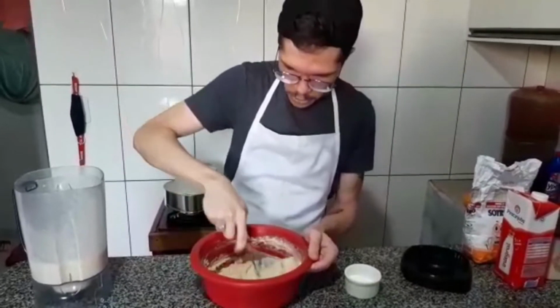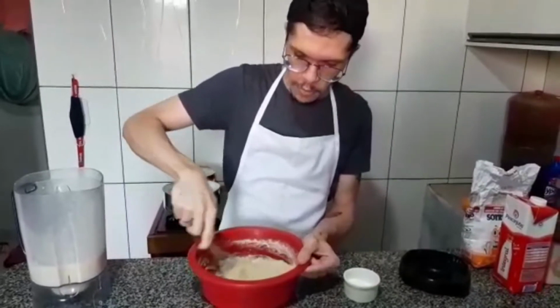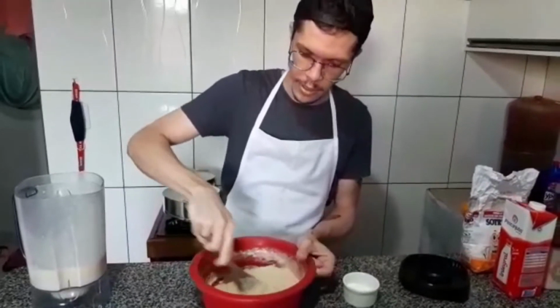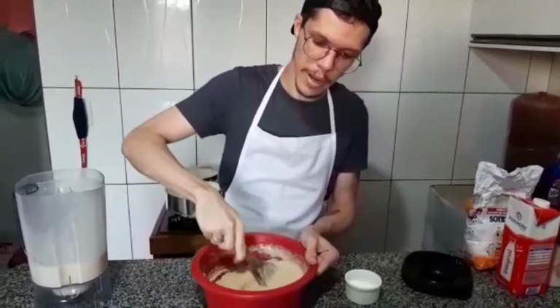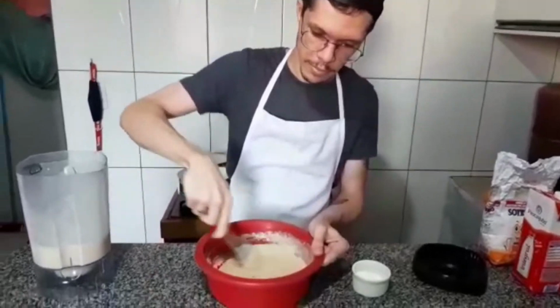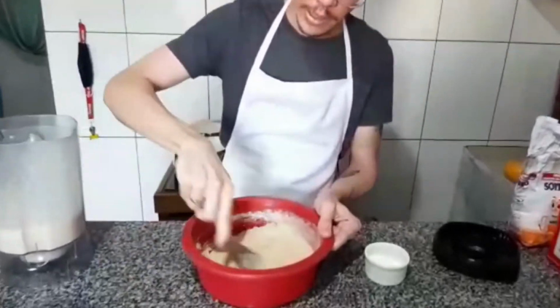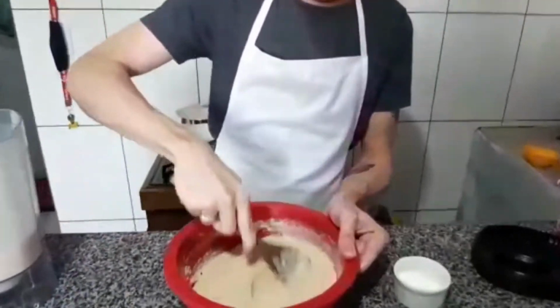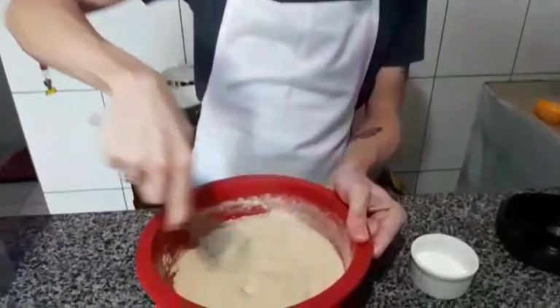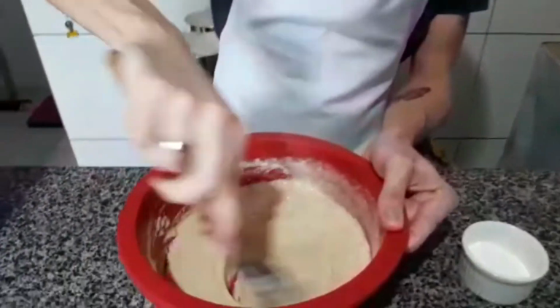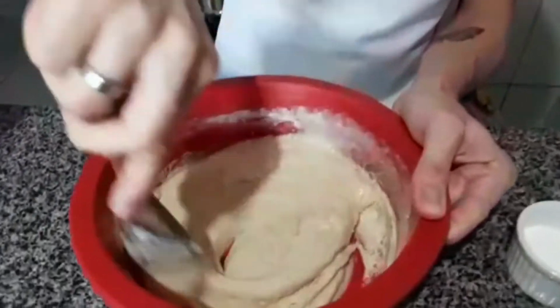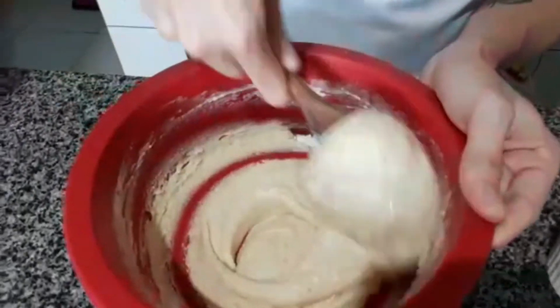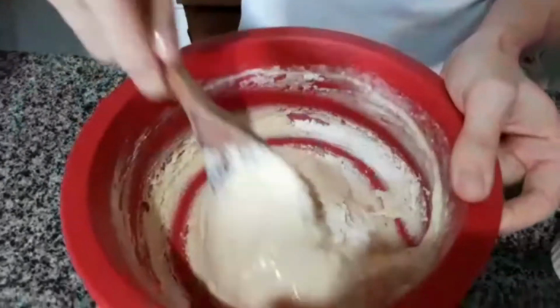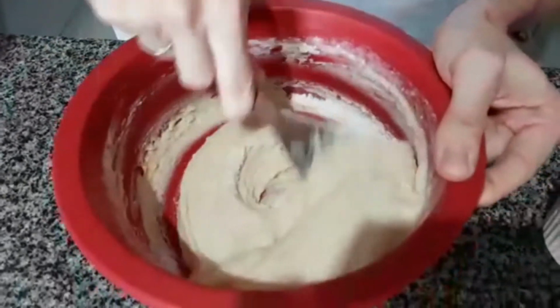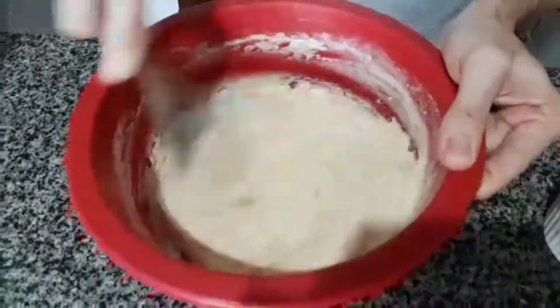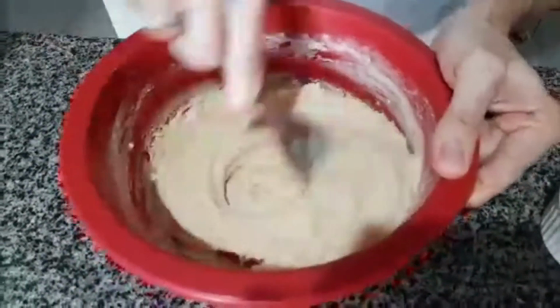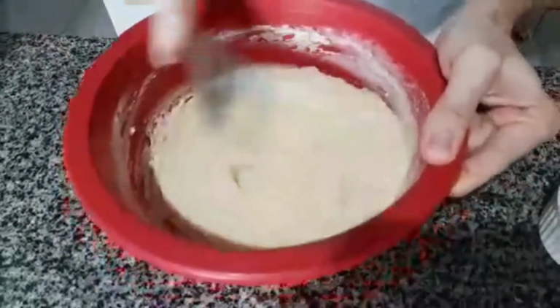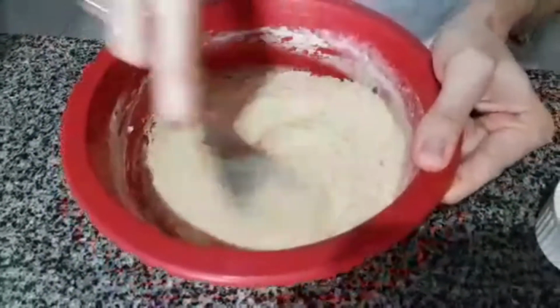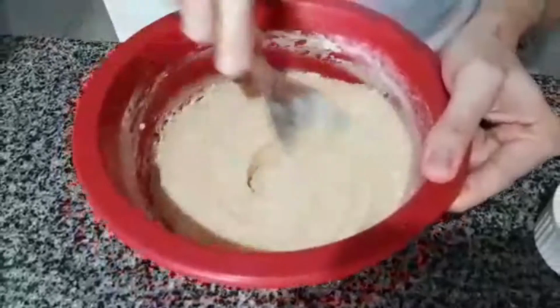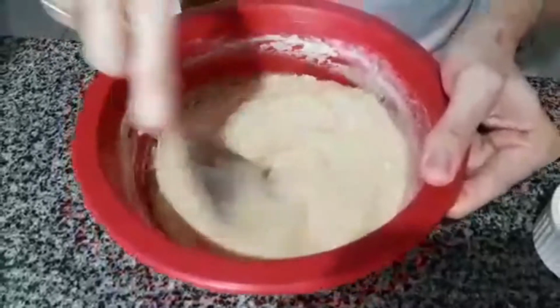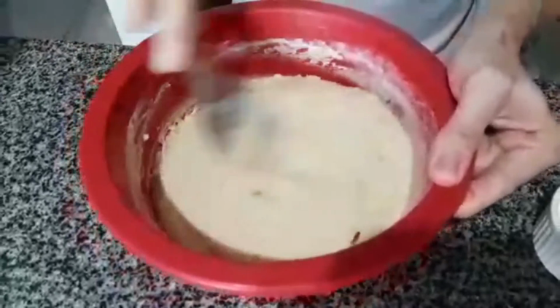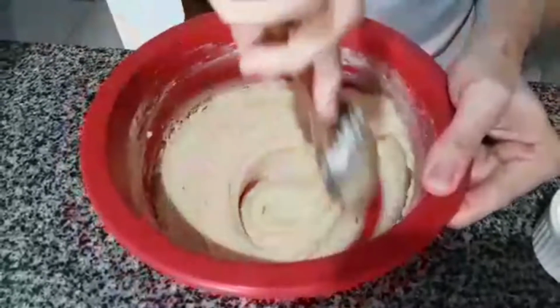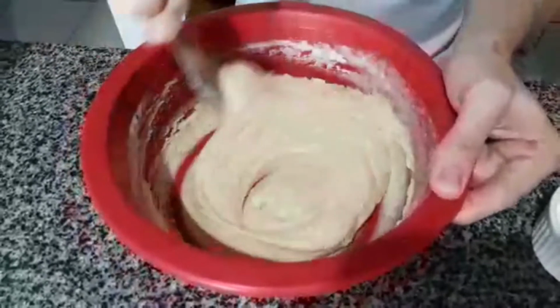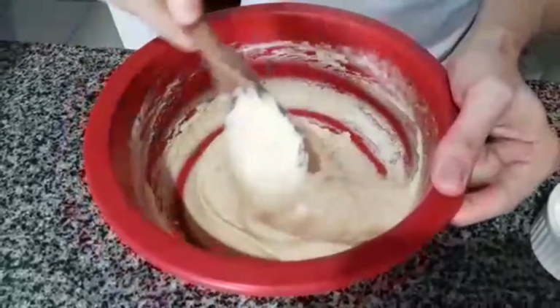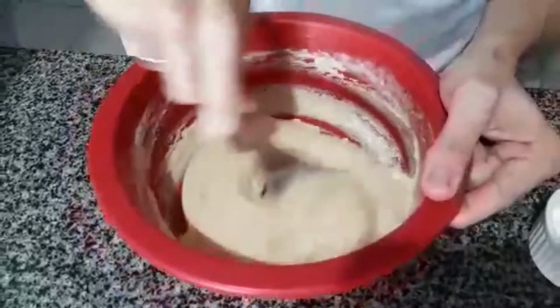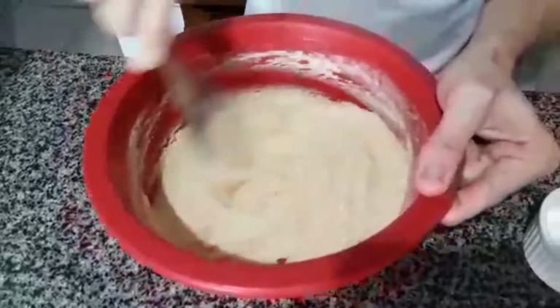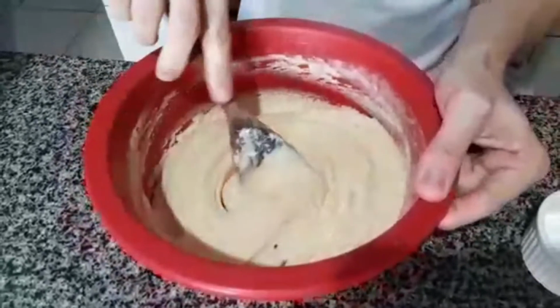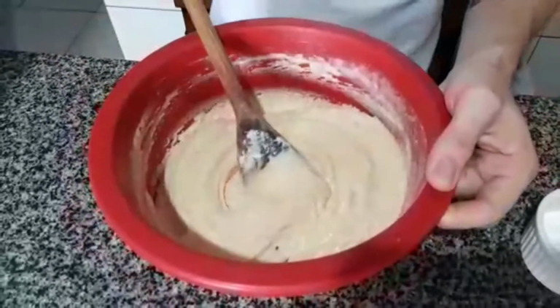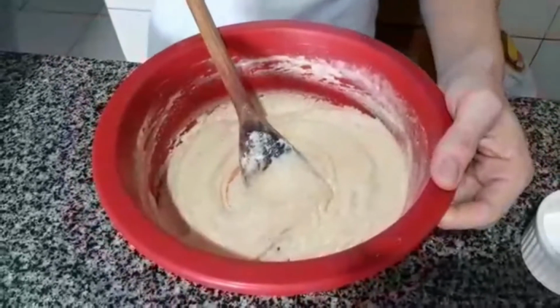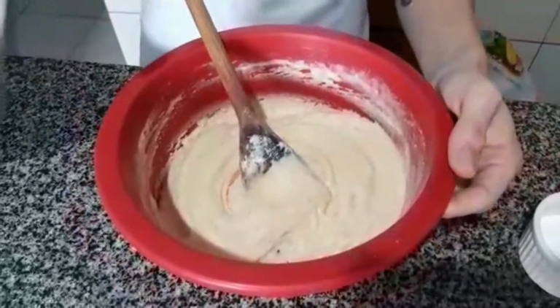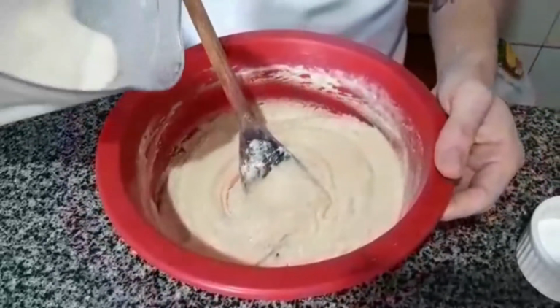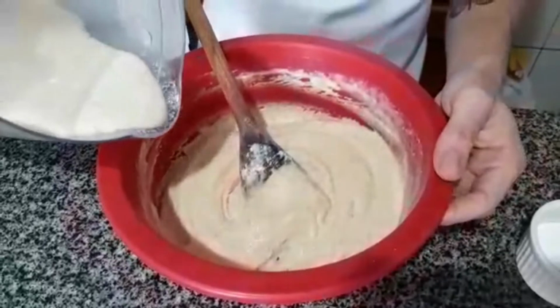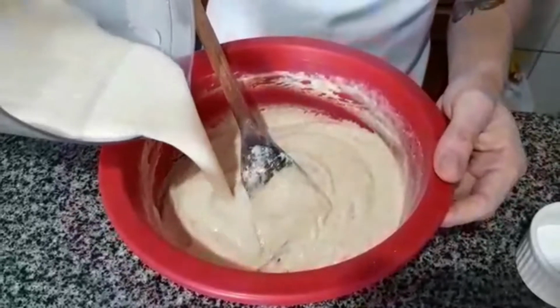I'm going to show you a little bit here so you can see — the dough is going to be more of the mixture that we made. So we're going to add flour a little bit at a time, always a little bit.